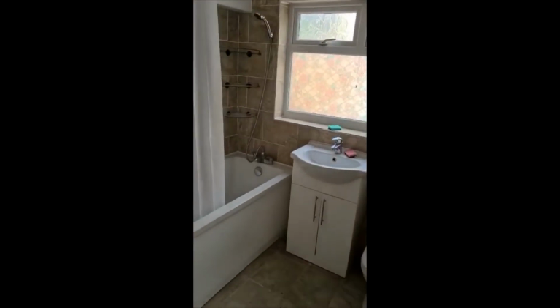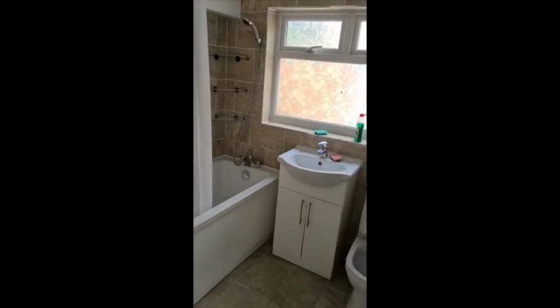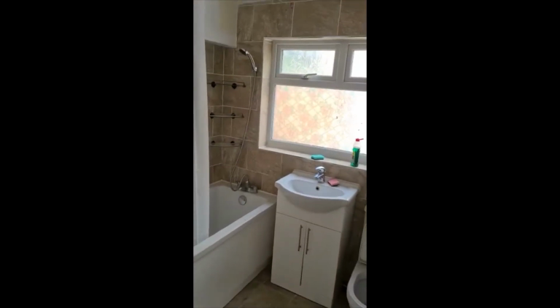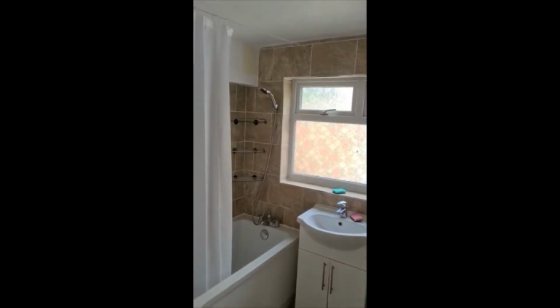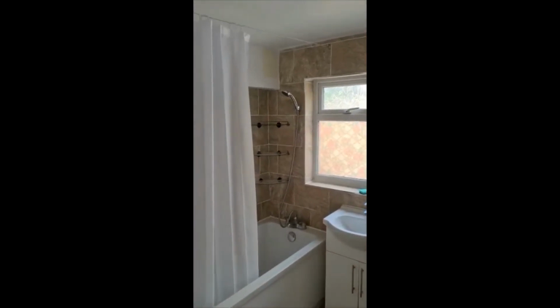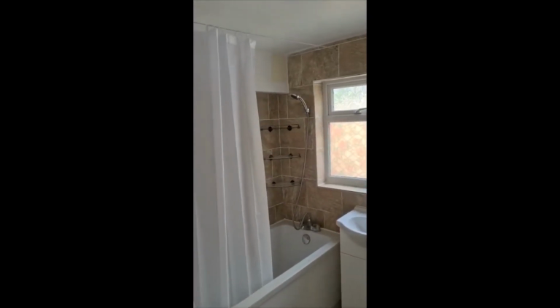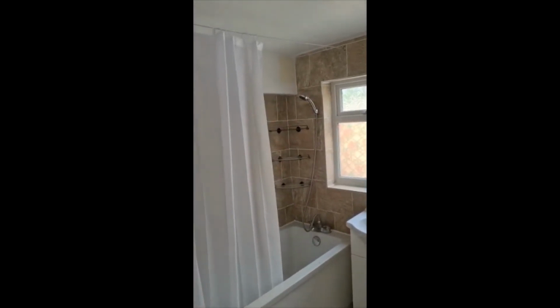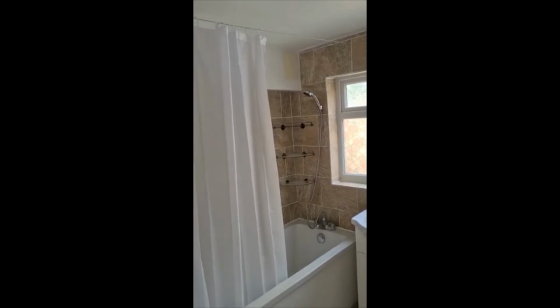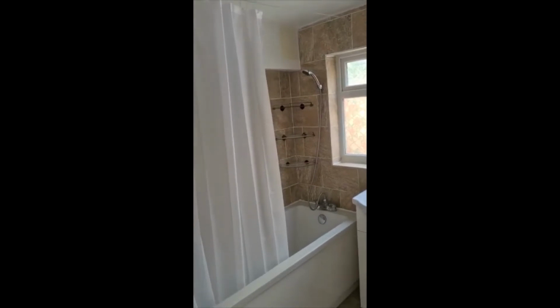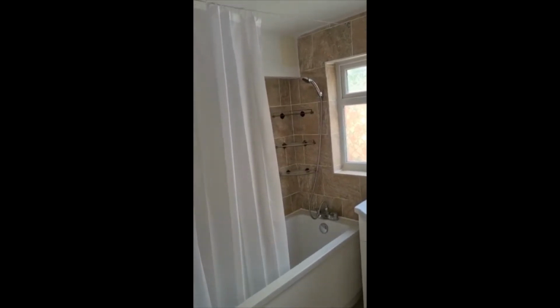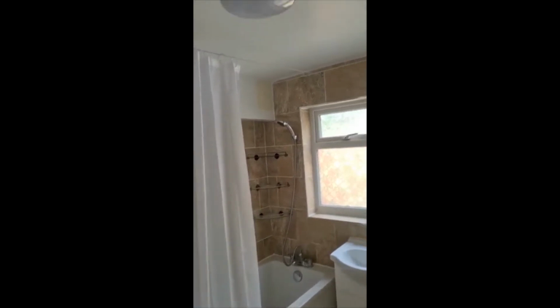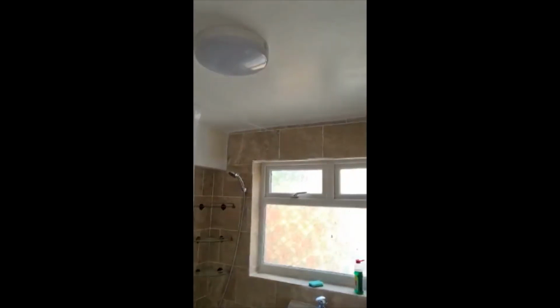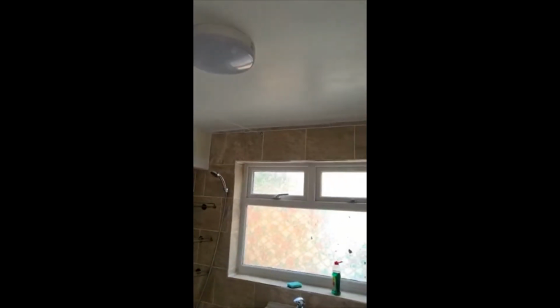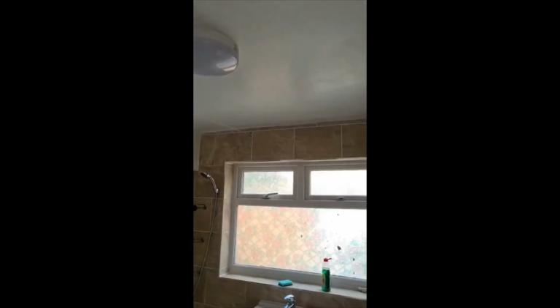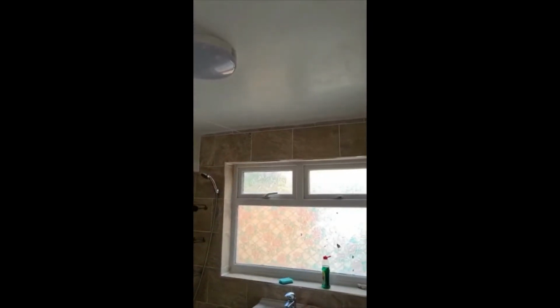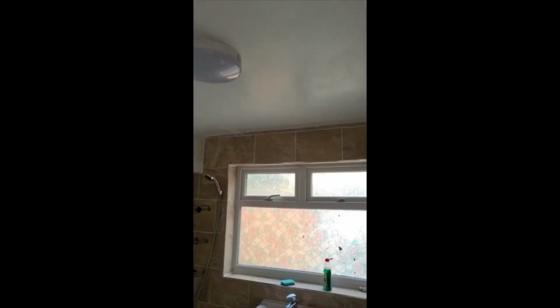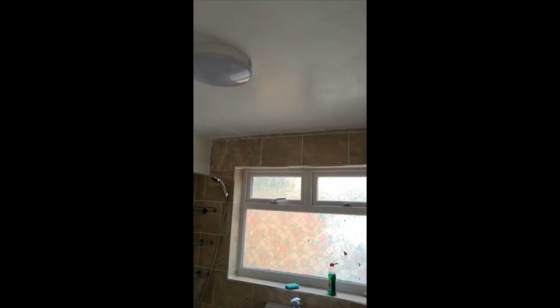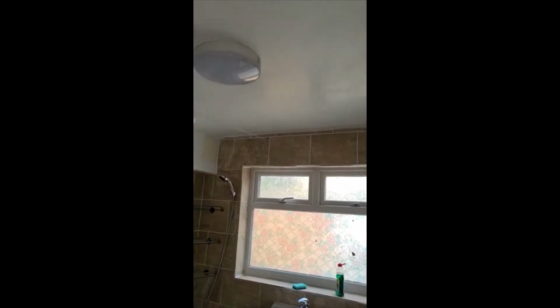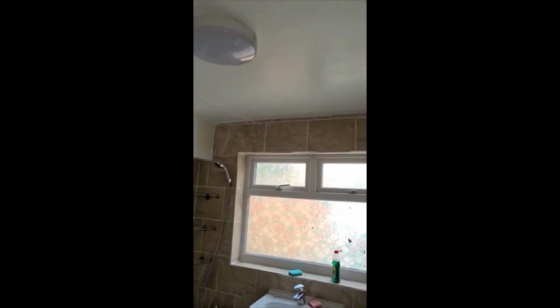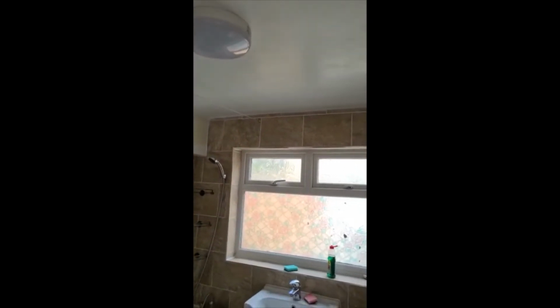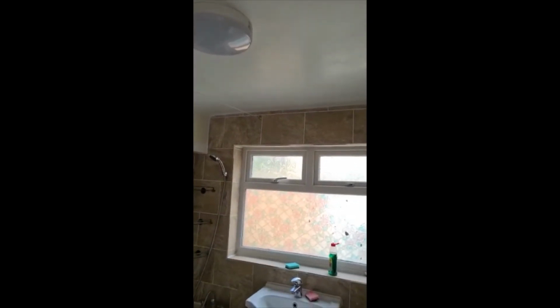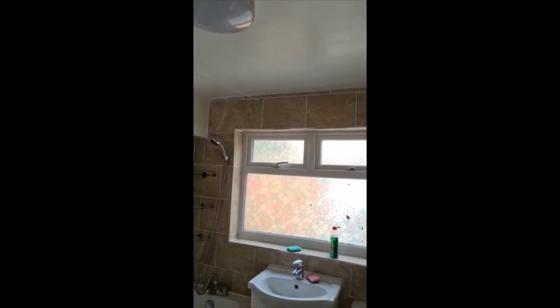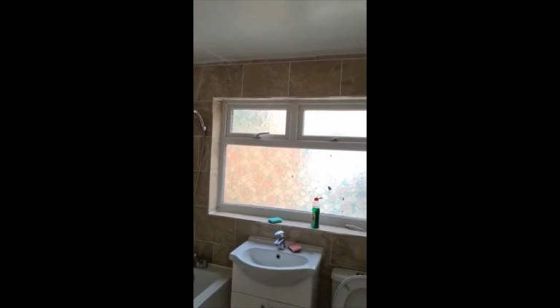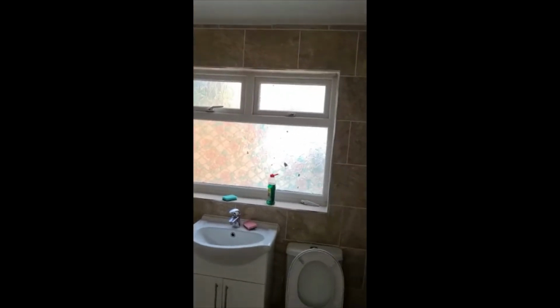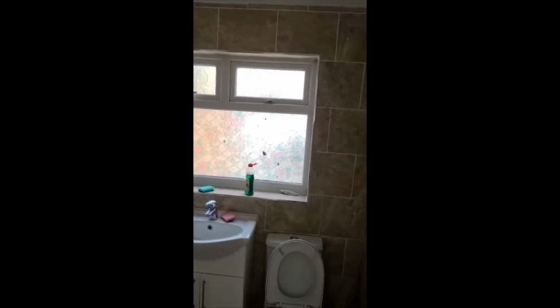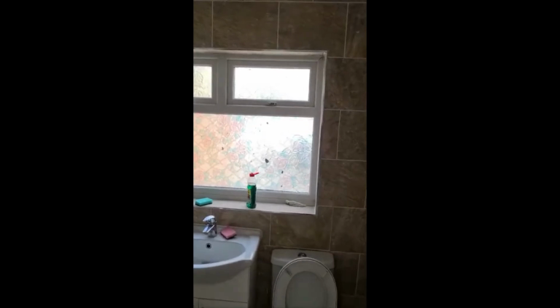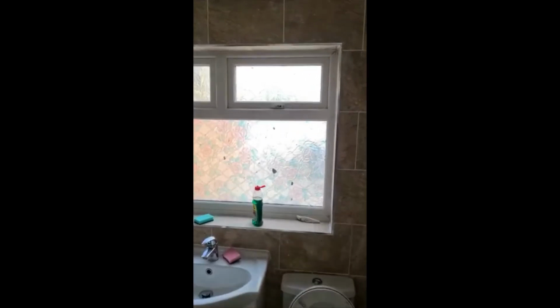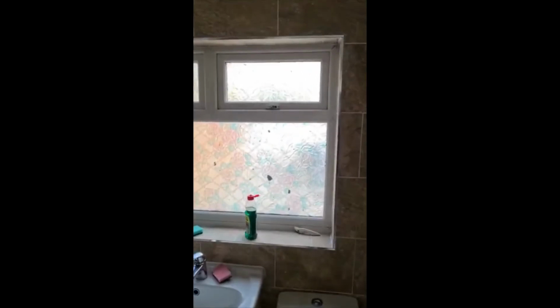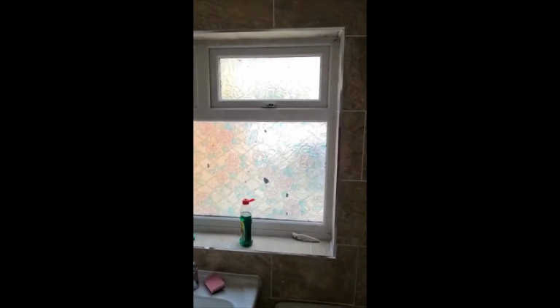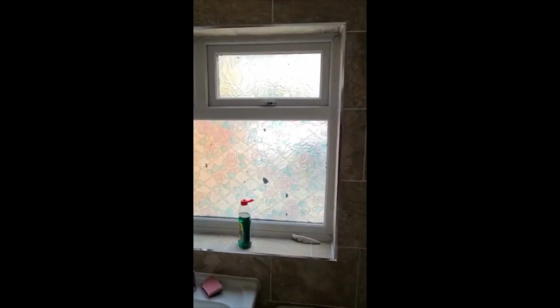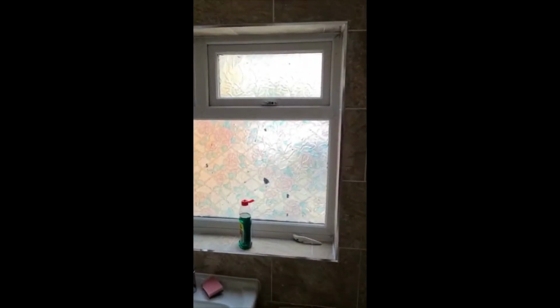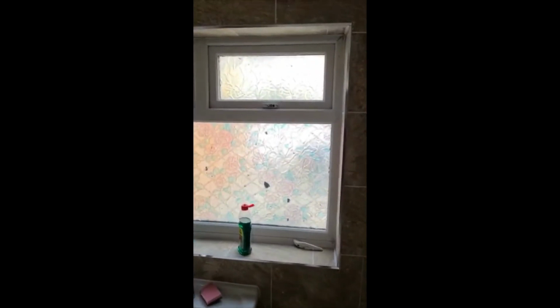In the bathroom, we've fitted a curtain rail and it's all been painted with moisture-resistant bathroom paint. The door handle still needs to be repaired.